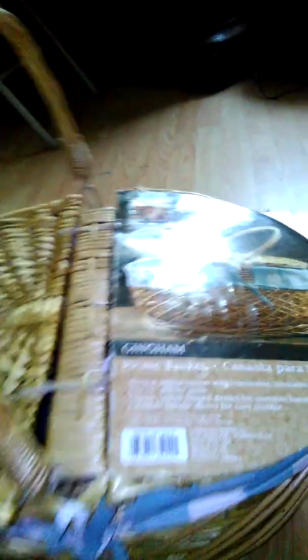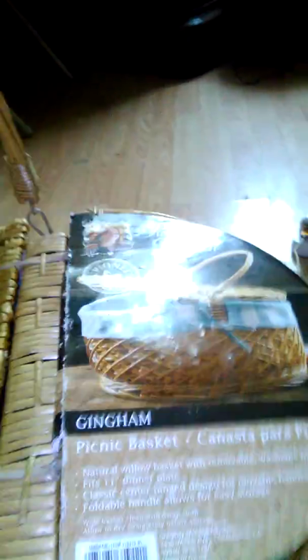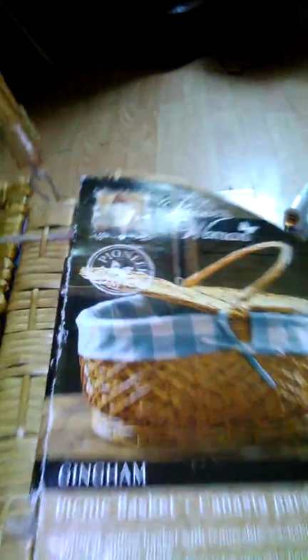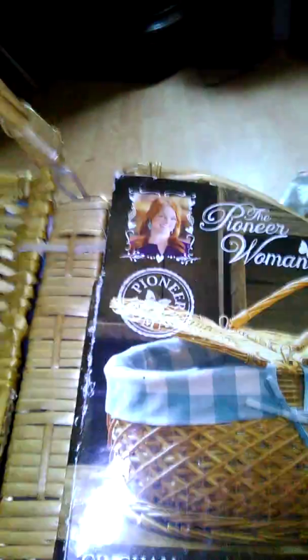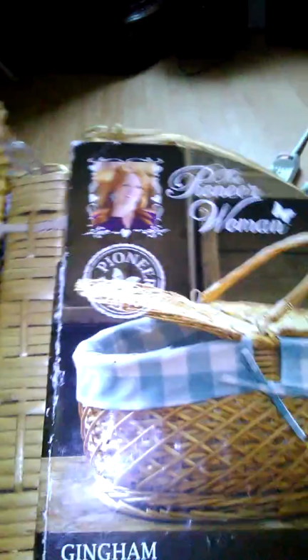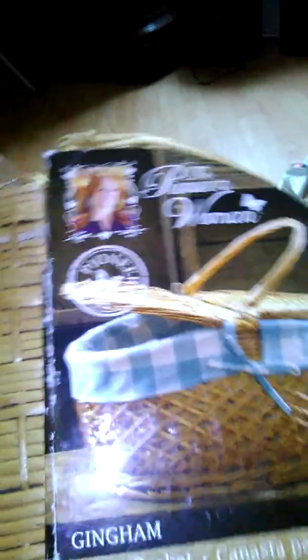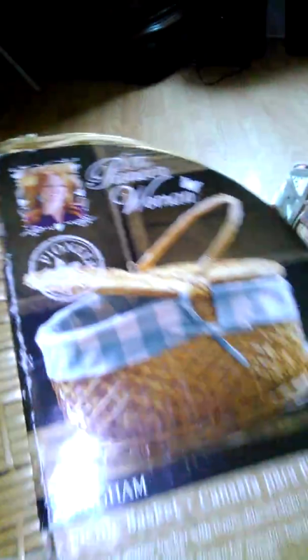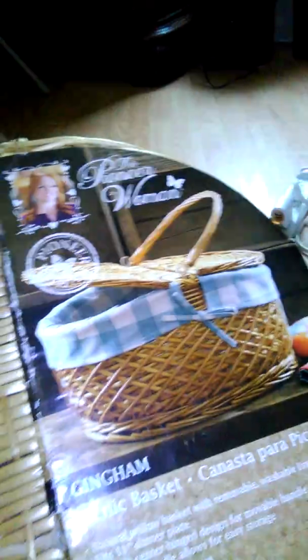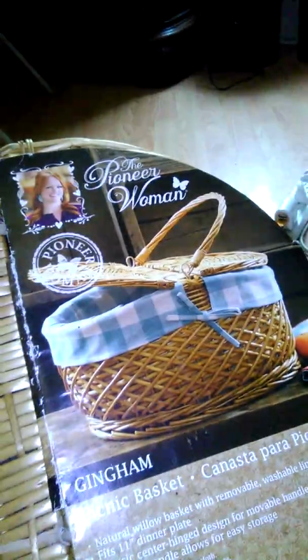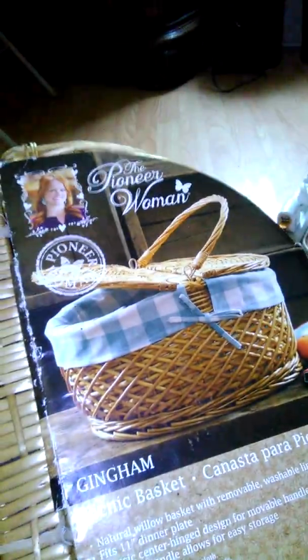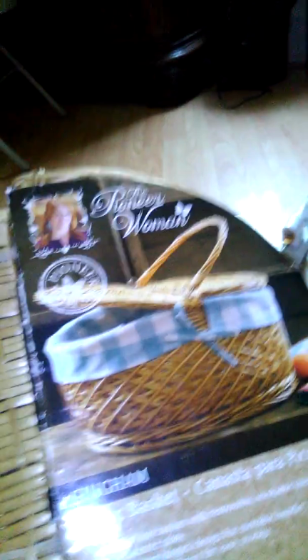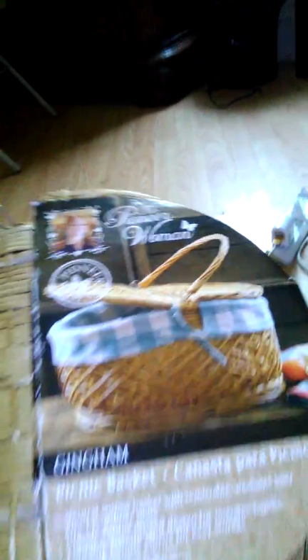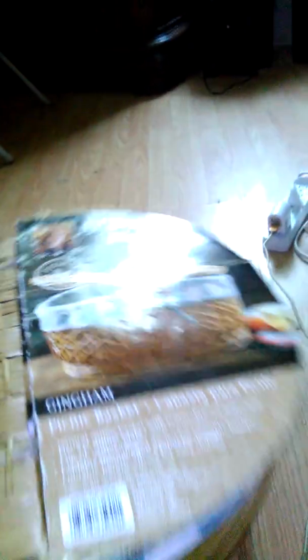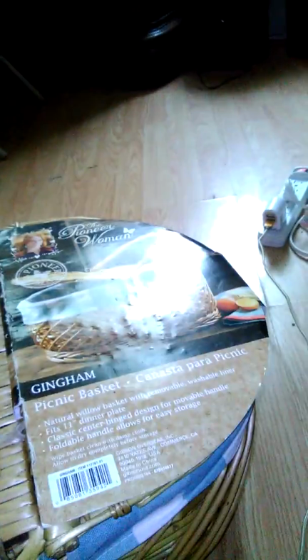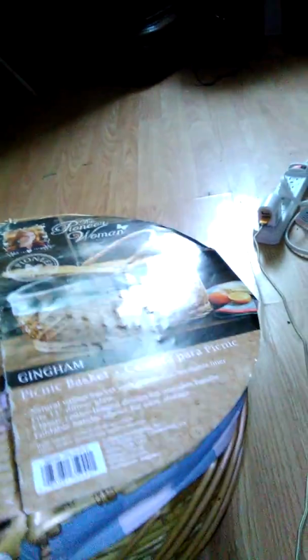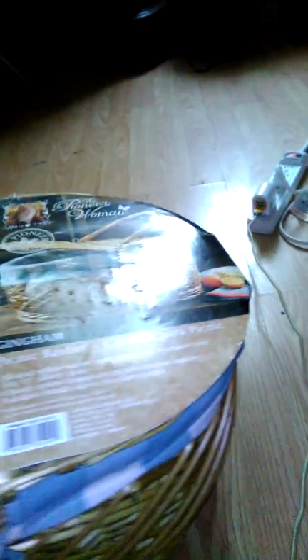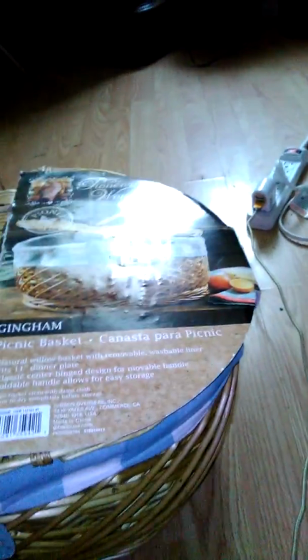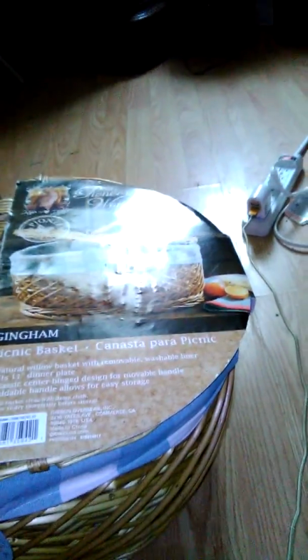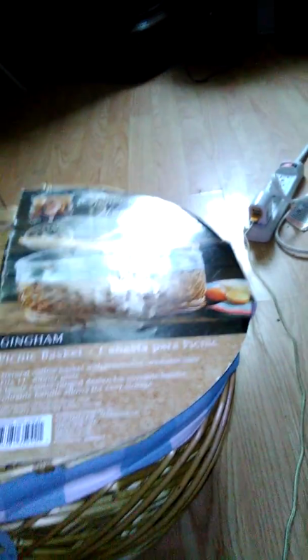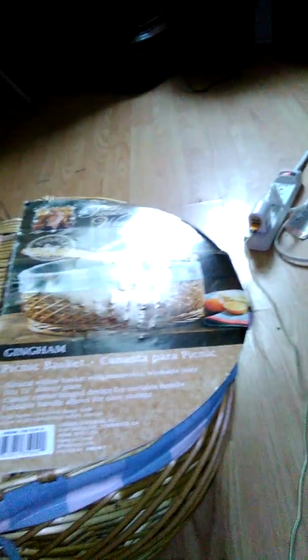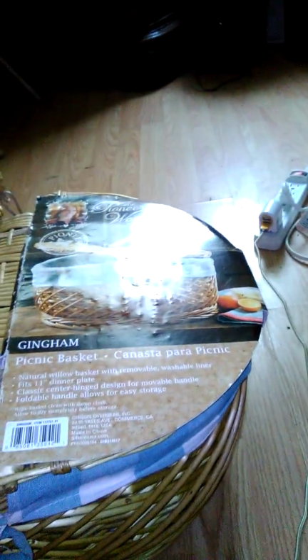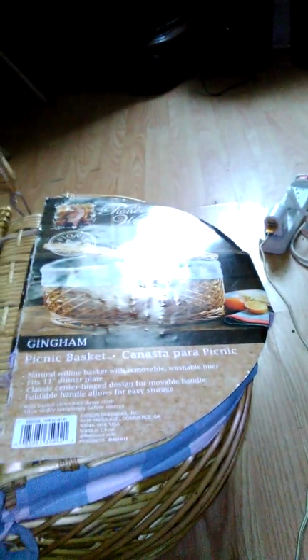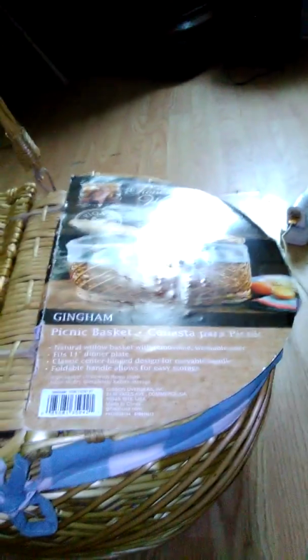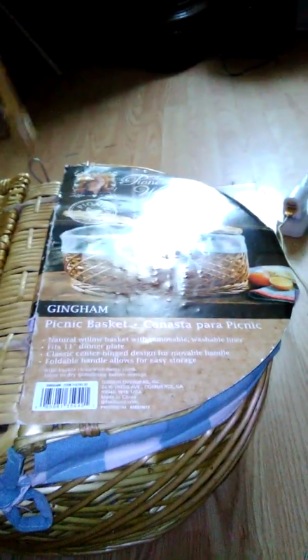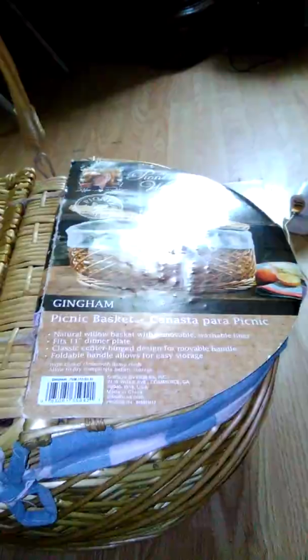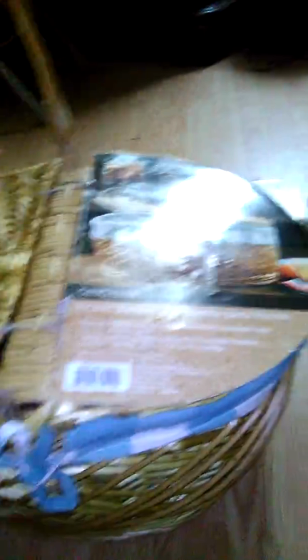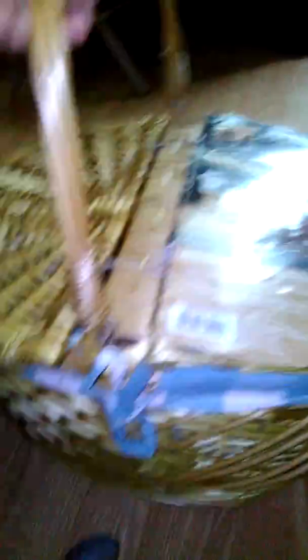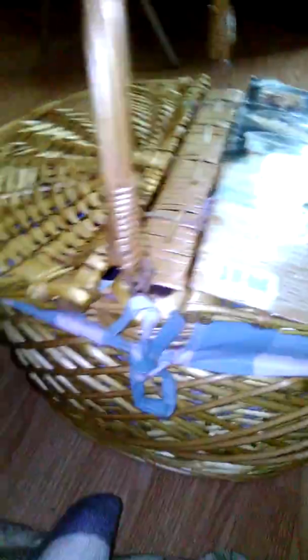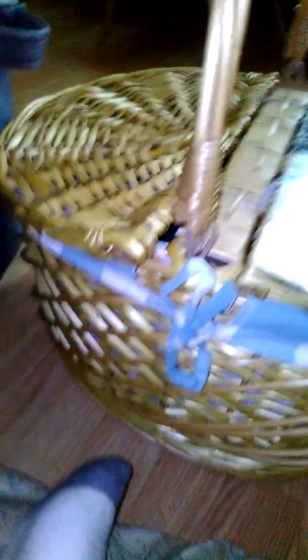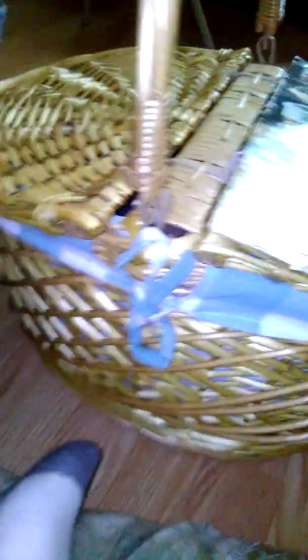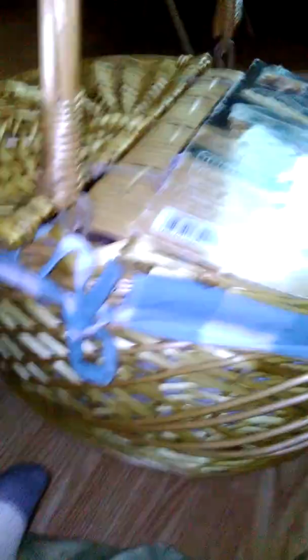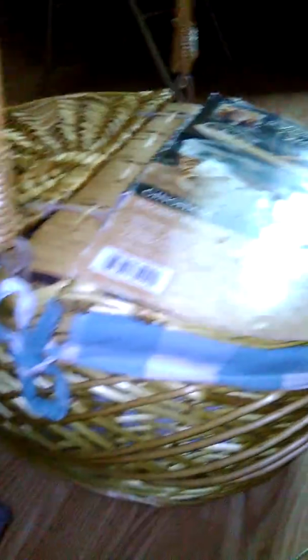And again, you know who she is — the Pioneer Woman. This is Stephanie Miskowicz Lila from Stephanie Miskowicz Lila's Kitchen. I just wanted to show it off.